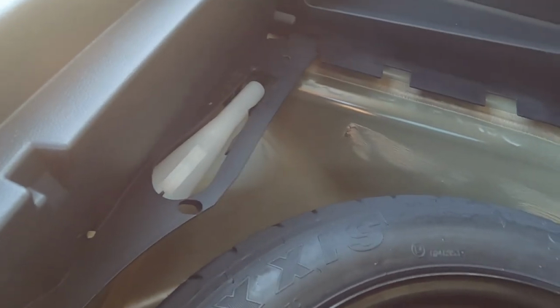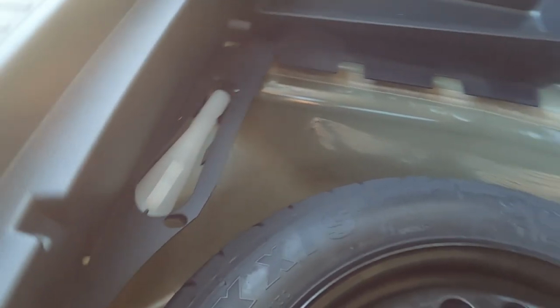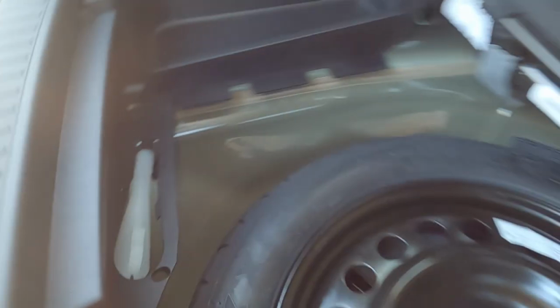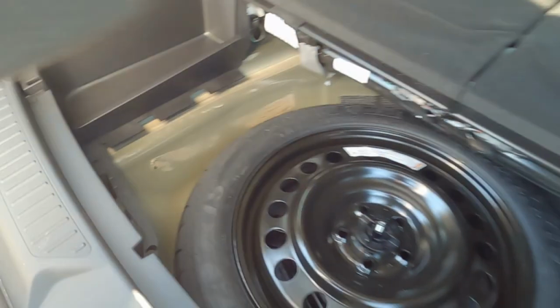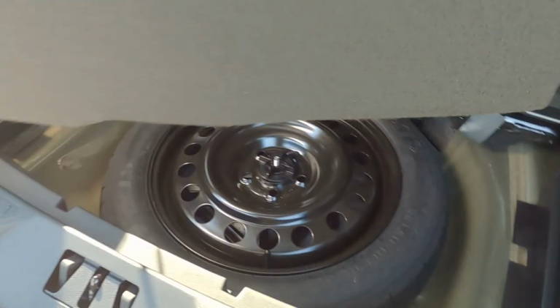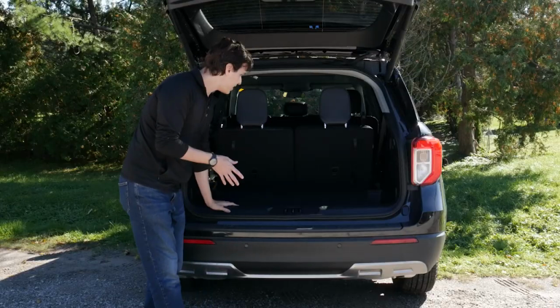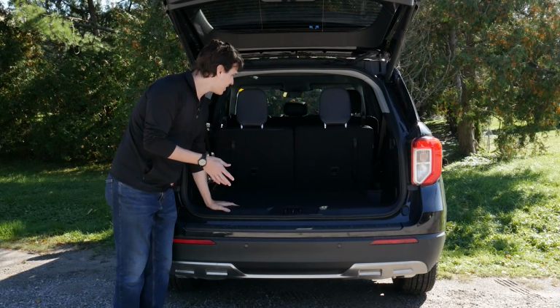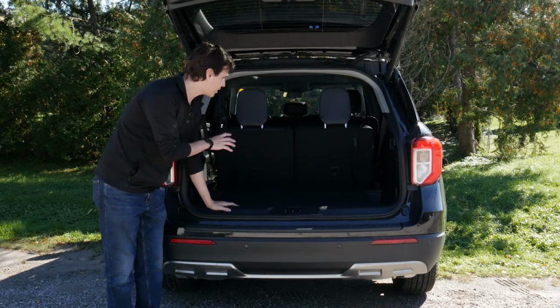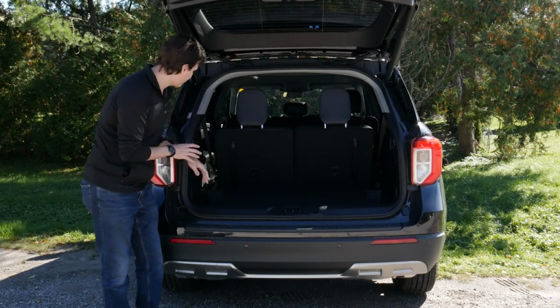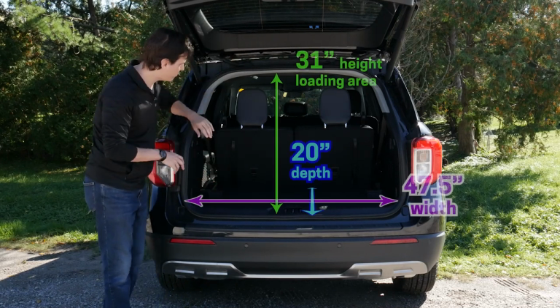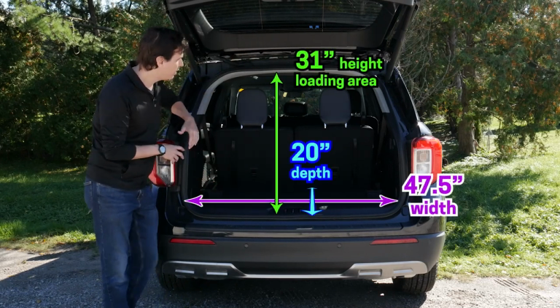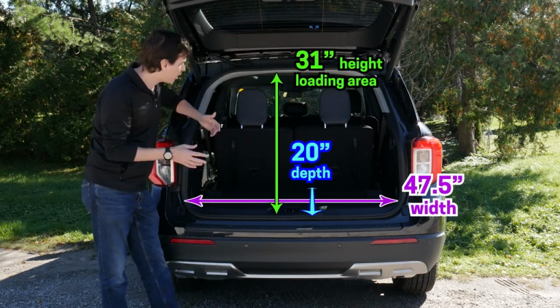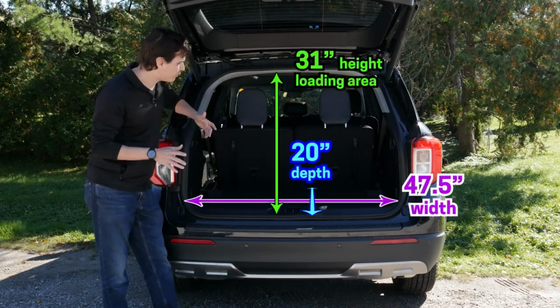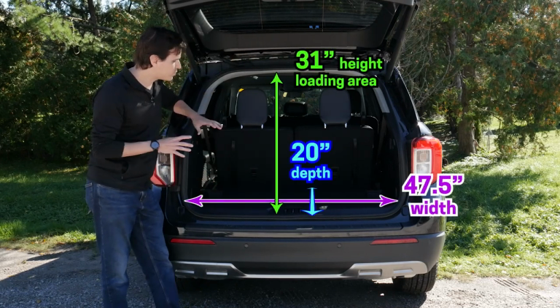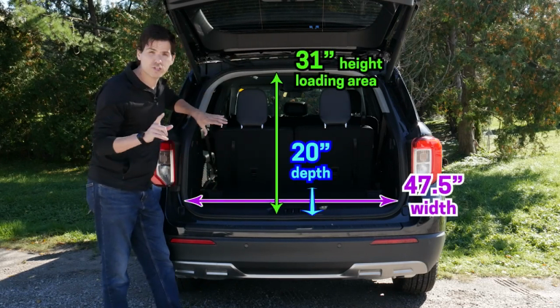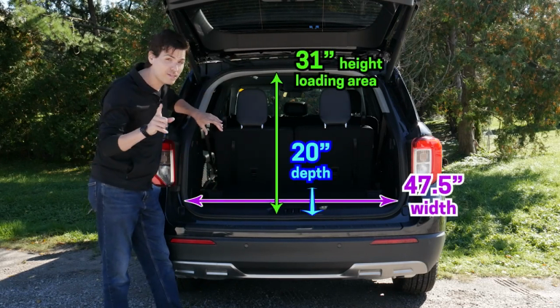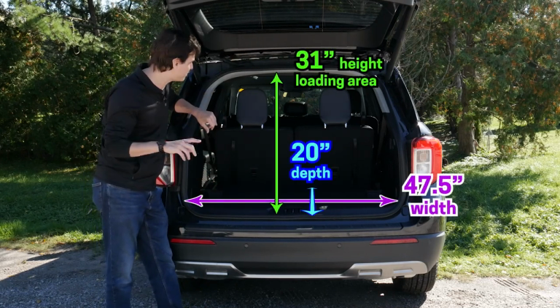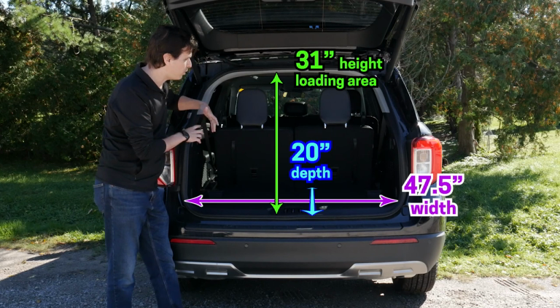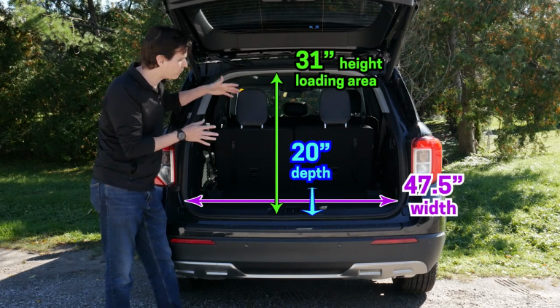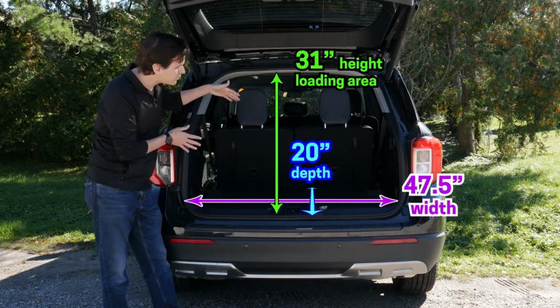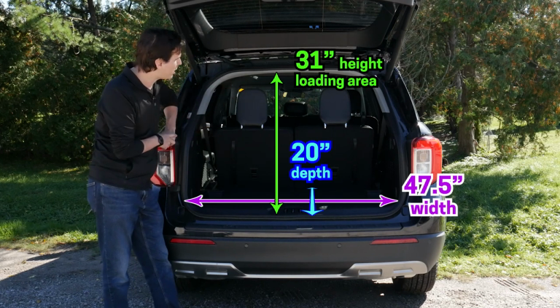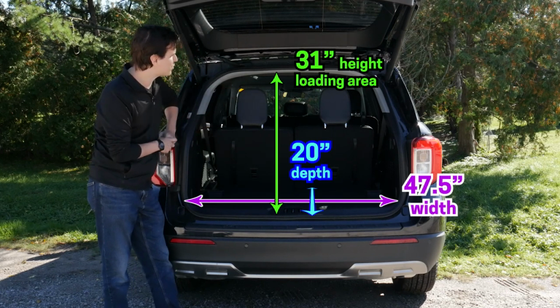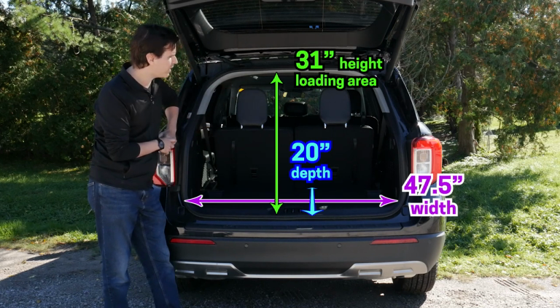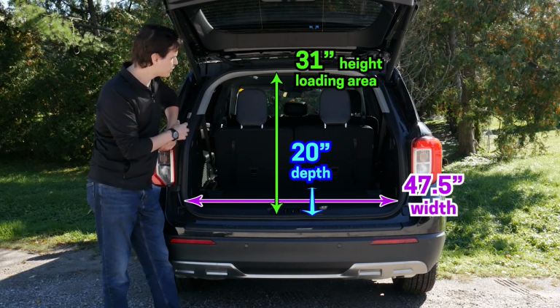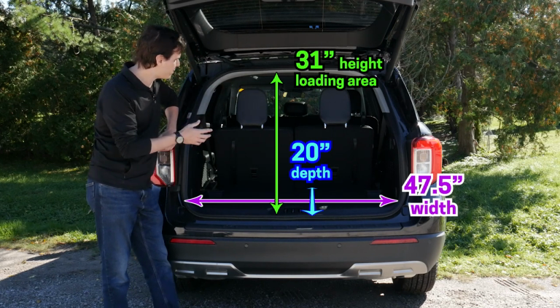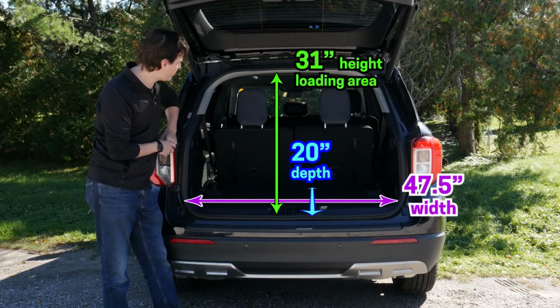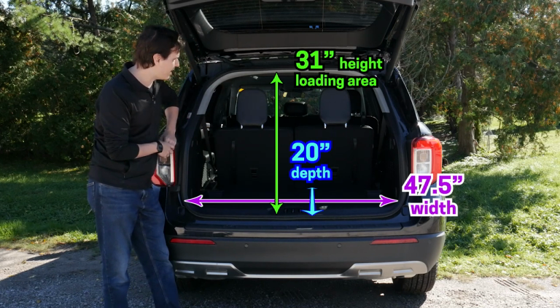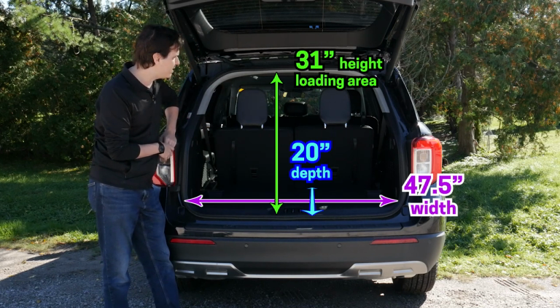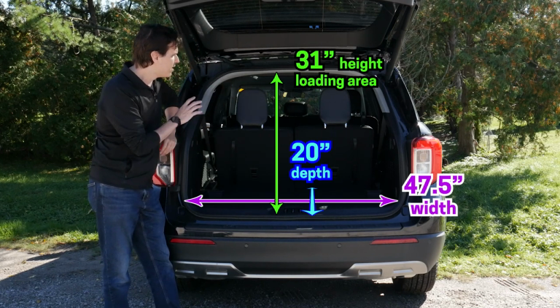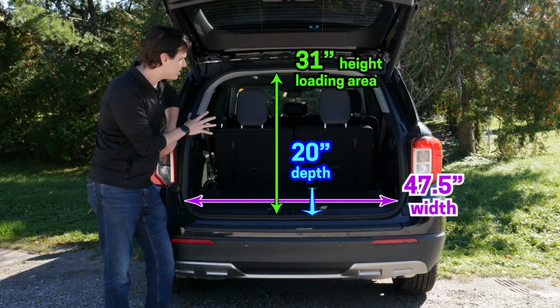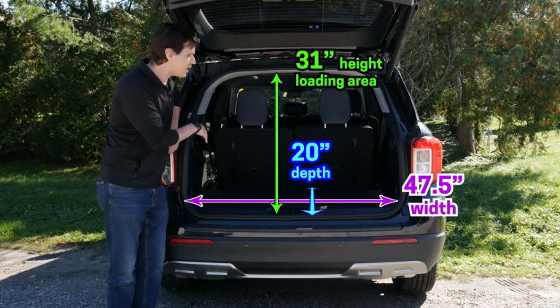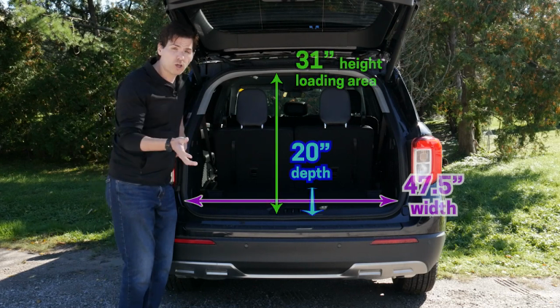Taking a peek at the cargo dimensions for the vehicle, there are a few different measurements that will be showing up in just a second, but we do have our base cargo area measurements — a nice amount of width, depth, and height.